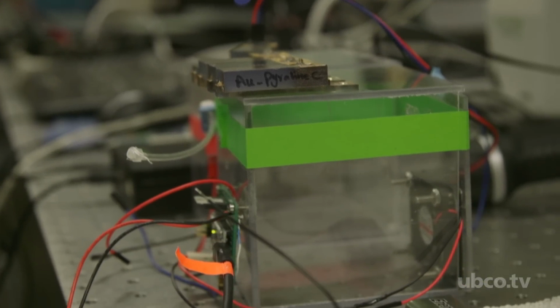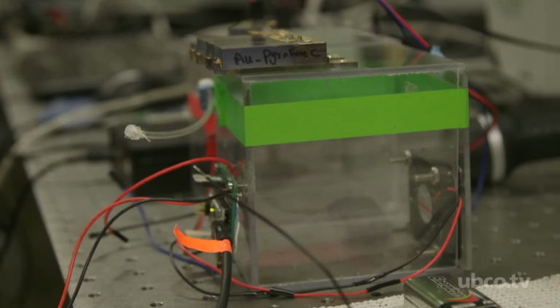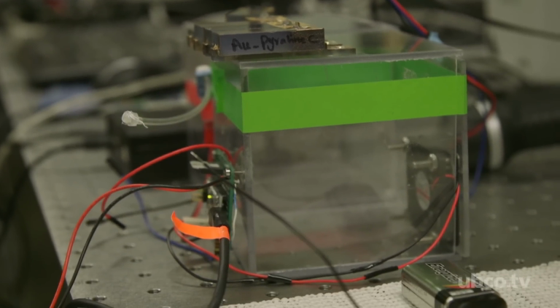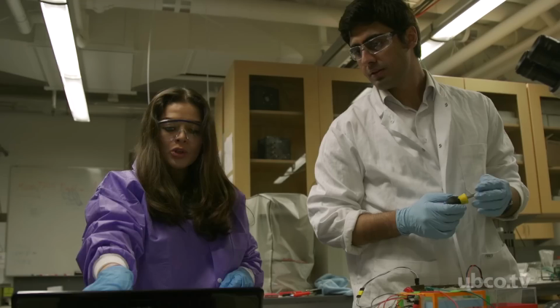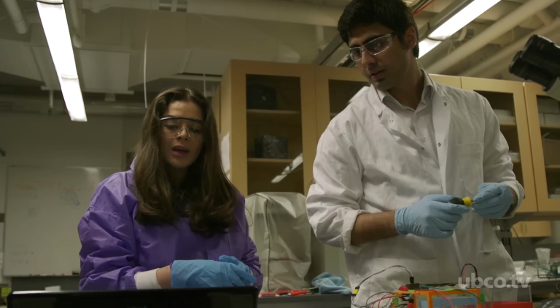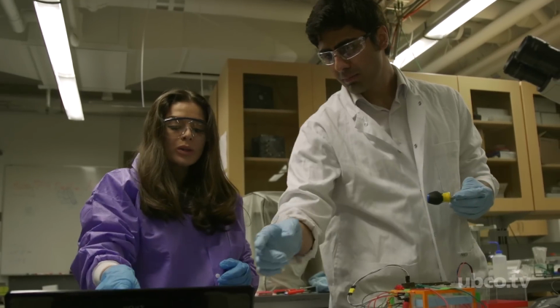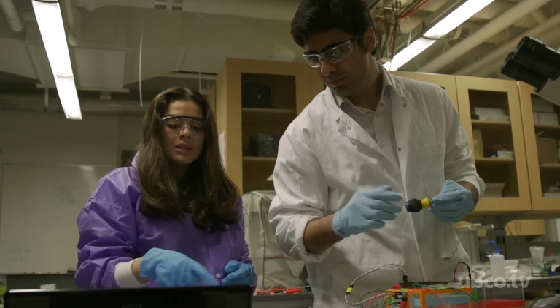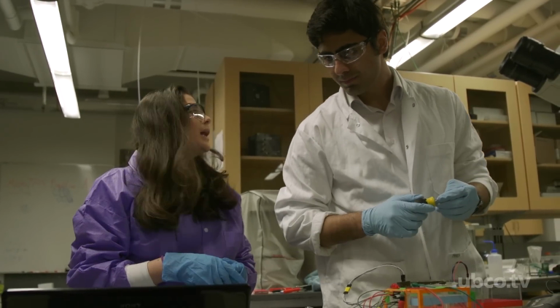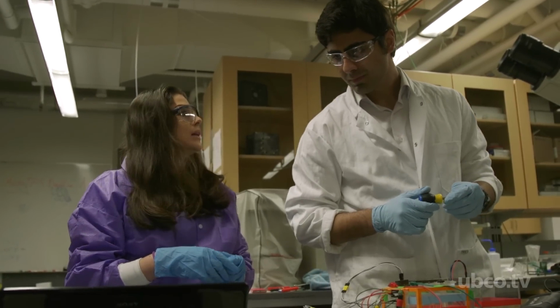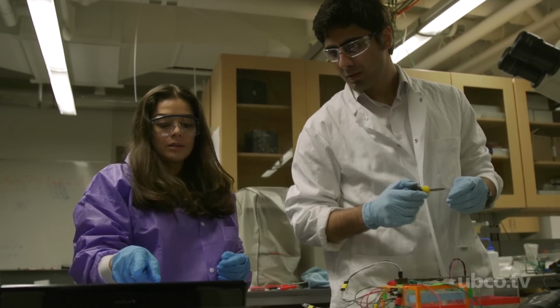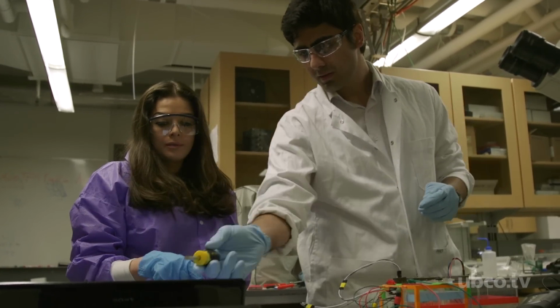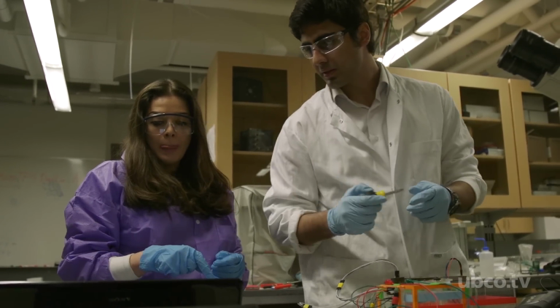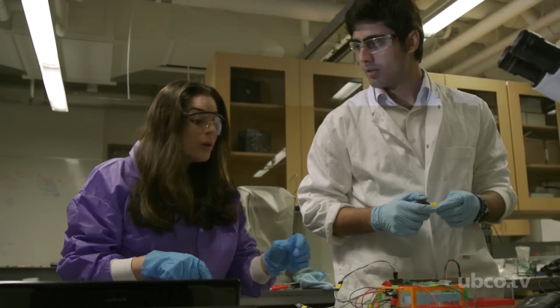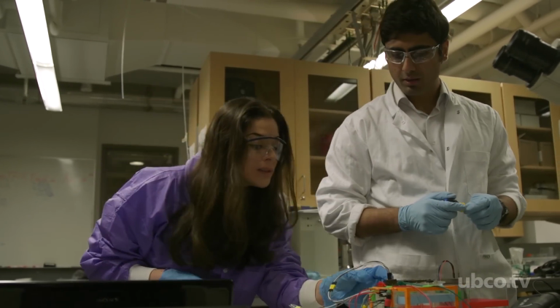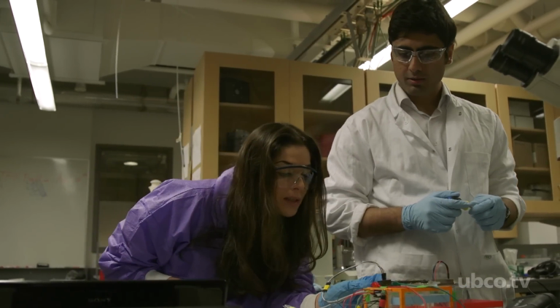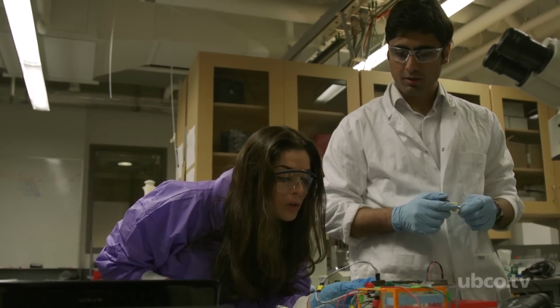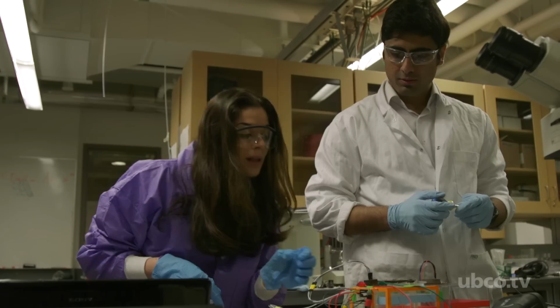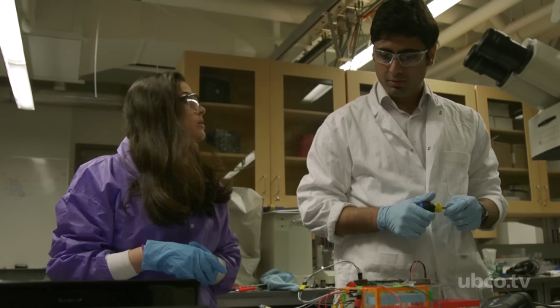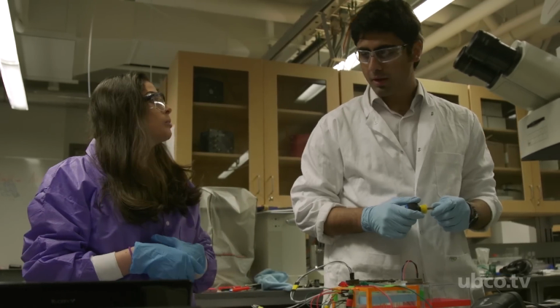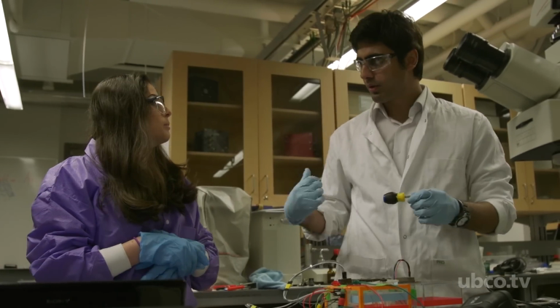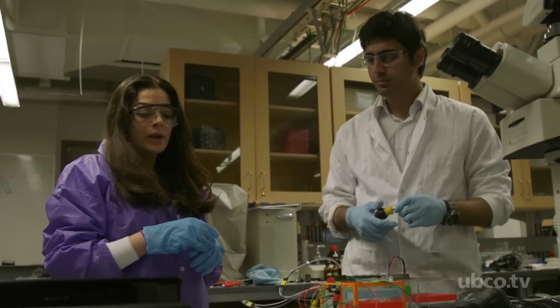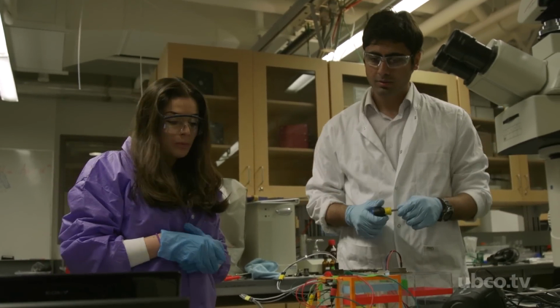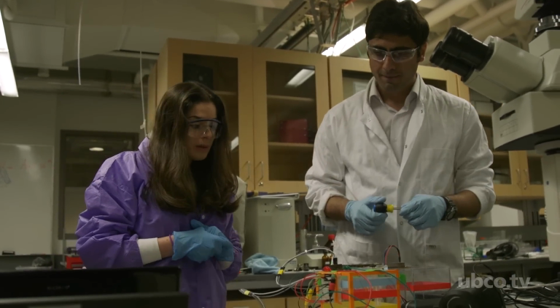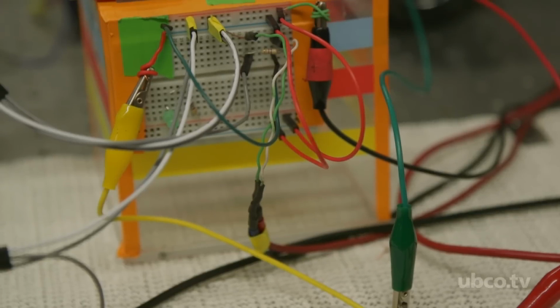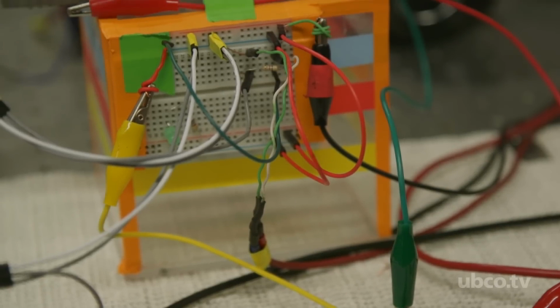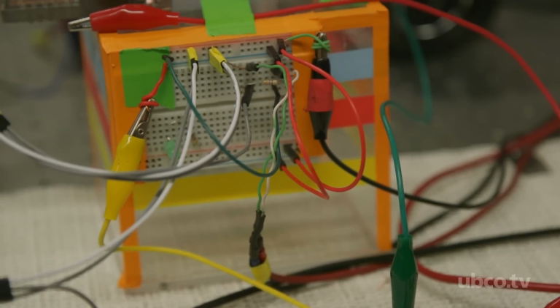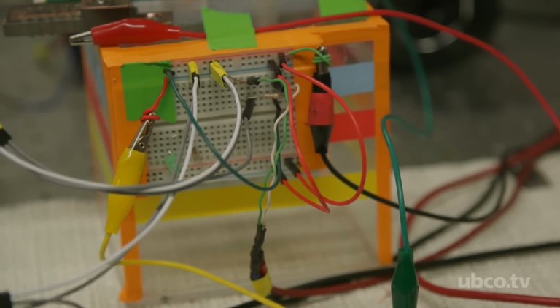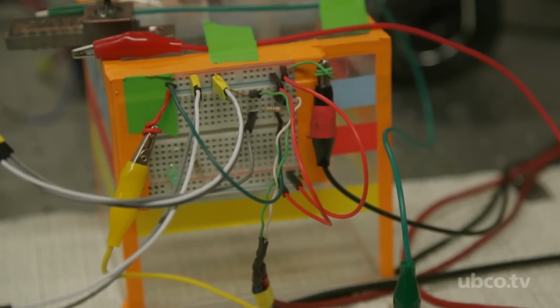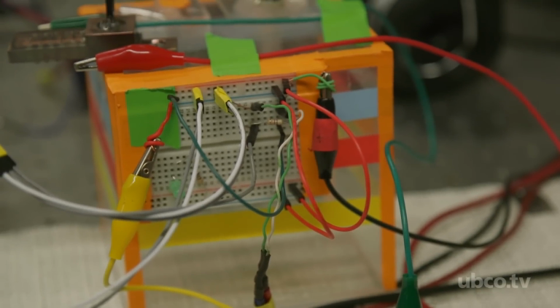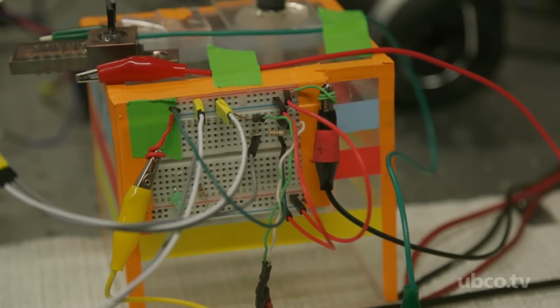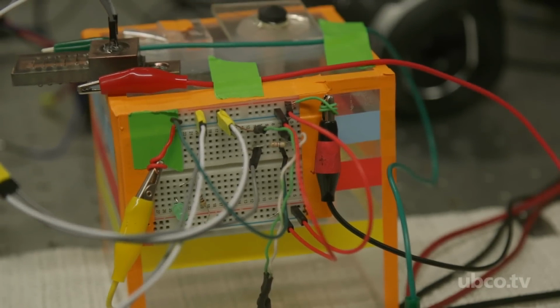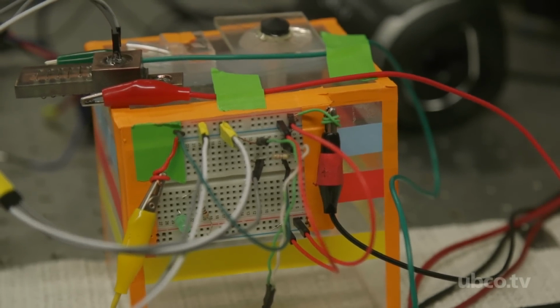The immediate application we are trying to market it for is detection of marijuana from the breath. Since THC, which is the molecule in marijuana, stays in the breath for quite some time, the device can measure it and detect it very accurately.